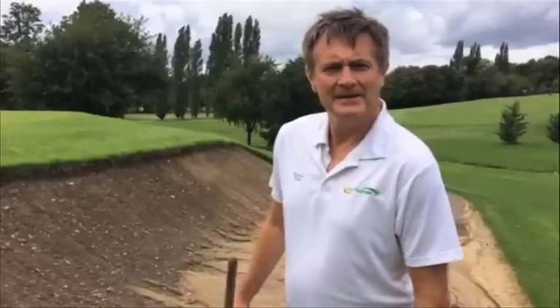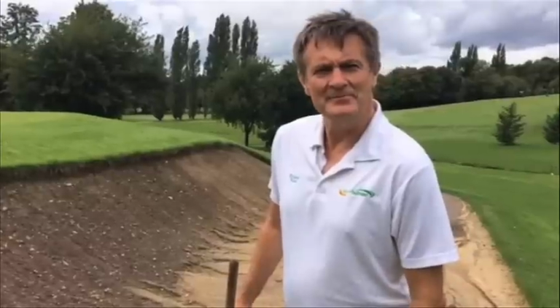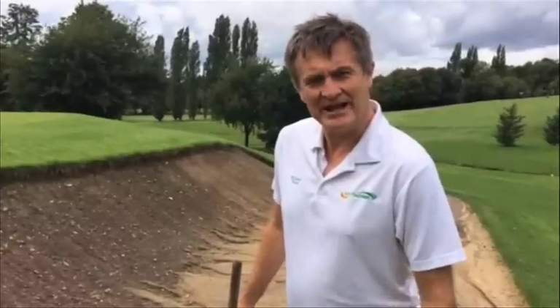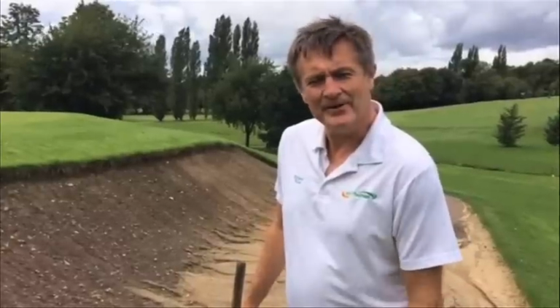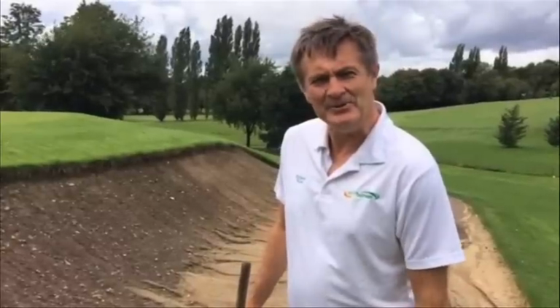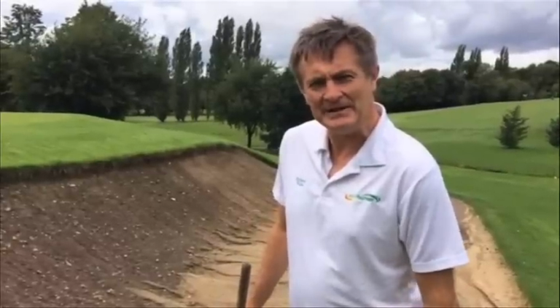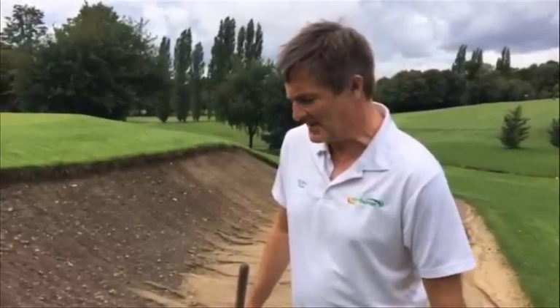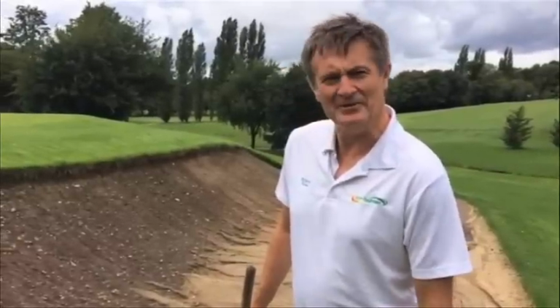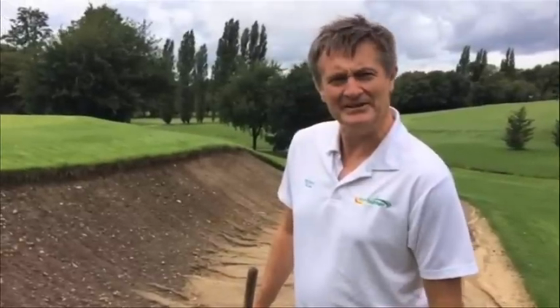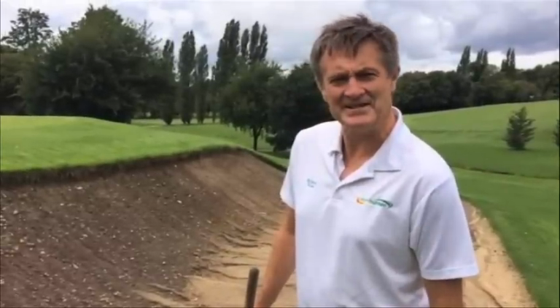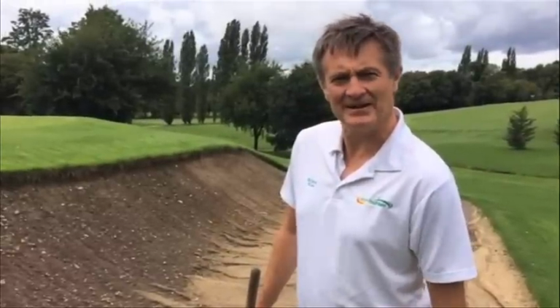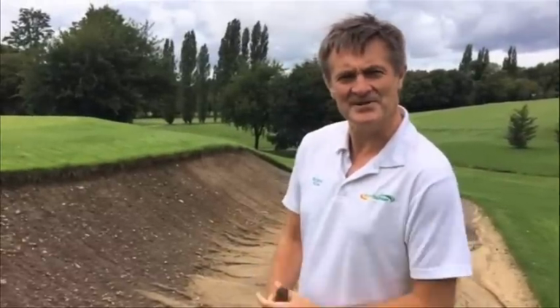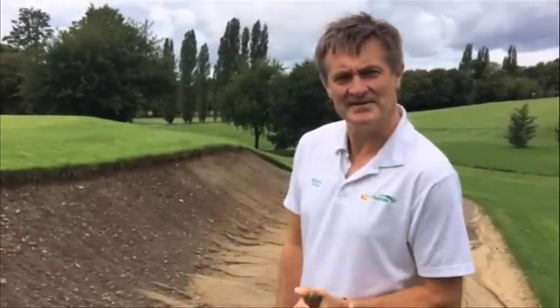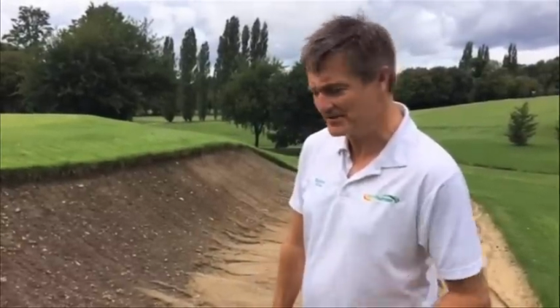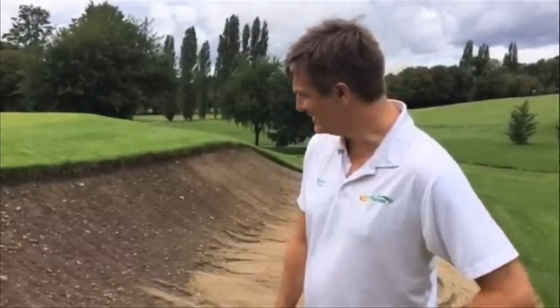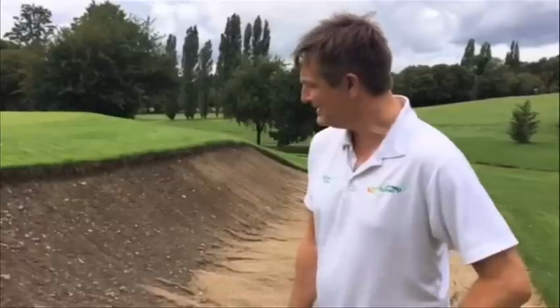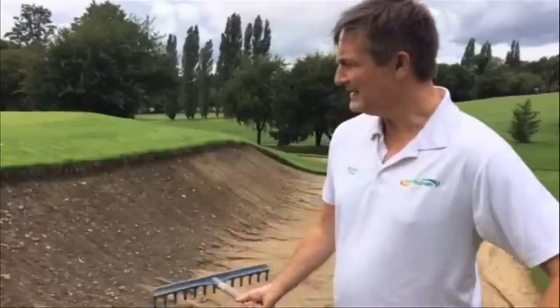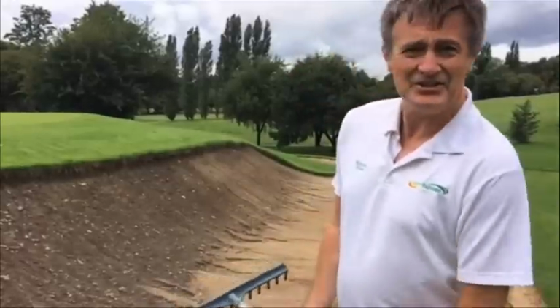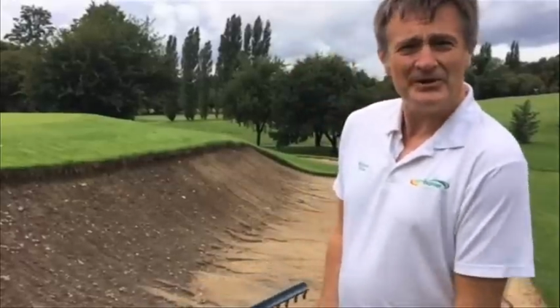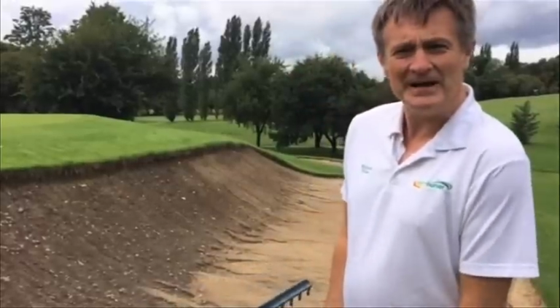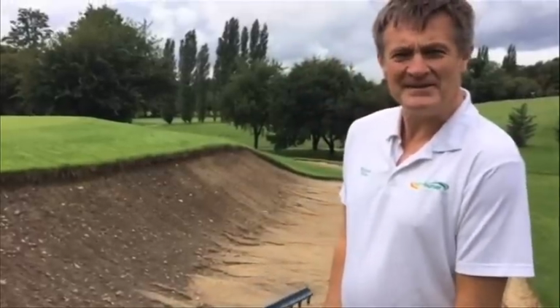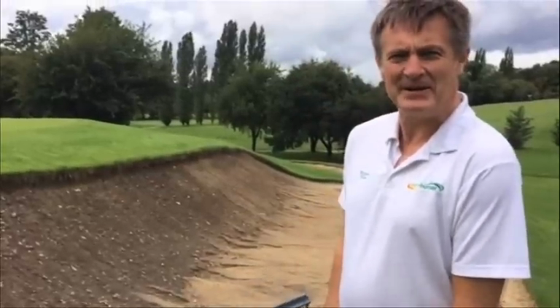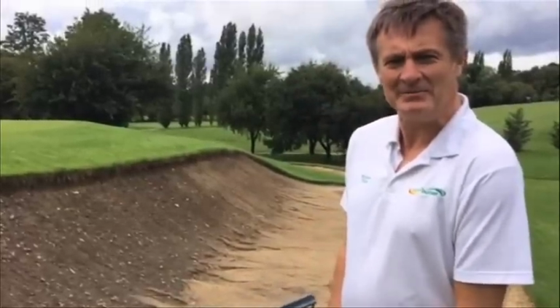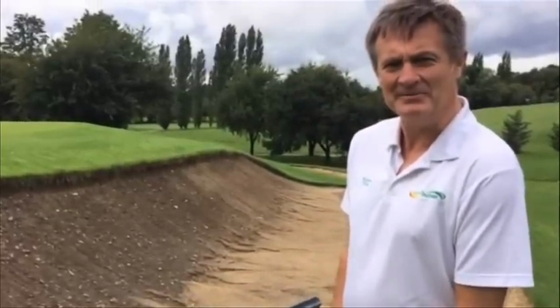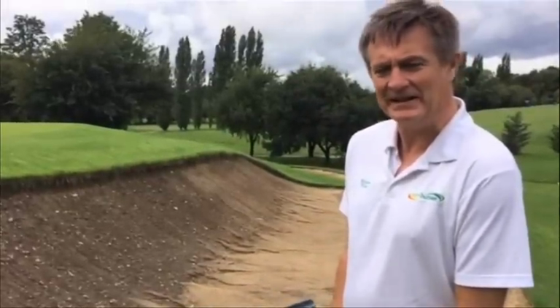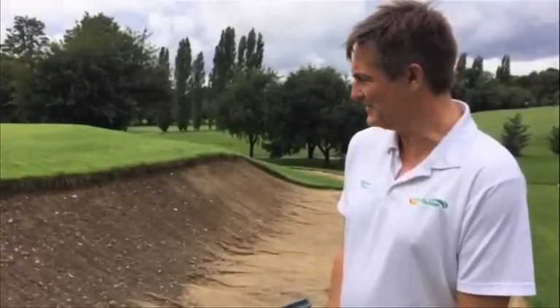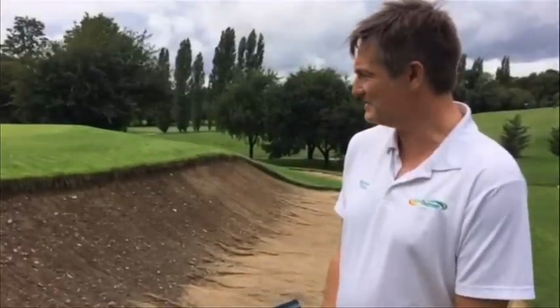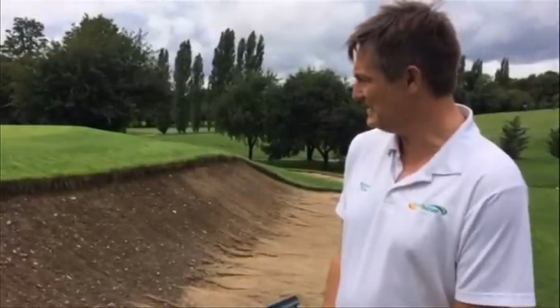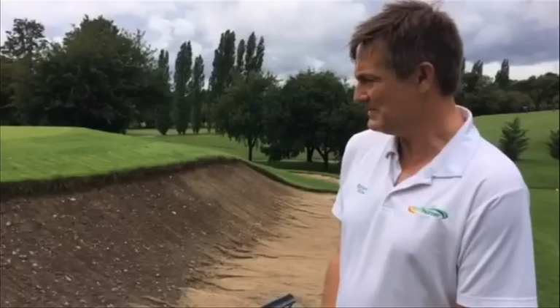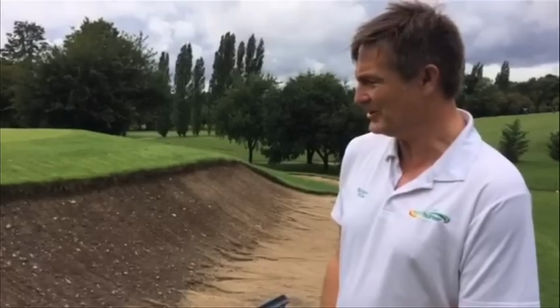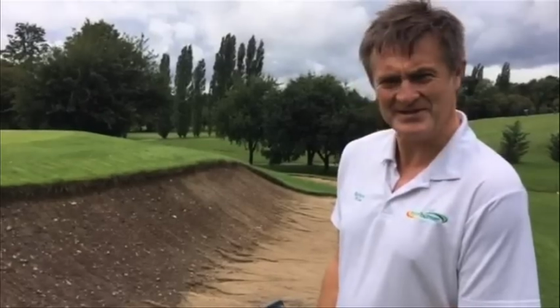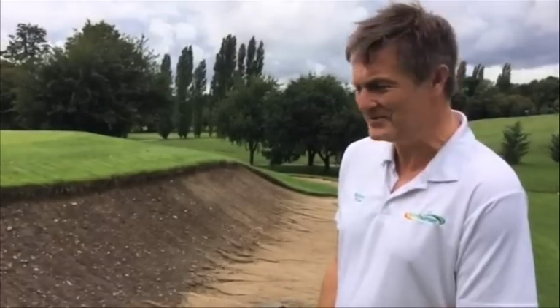Hello, I'm Richard Allen from EcoBunker. I'm here at one of the nicest parkland courses in the south east of England, and I'd like to show you some of the typical bunker problems that are faced by golf courses in the UK.